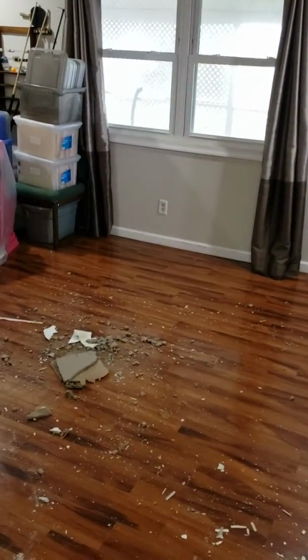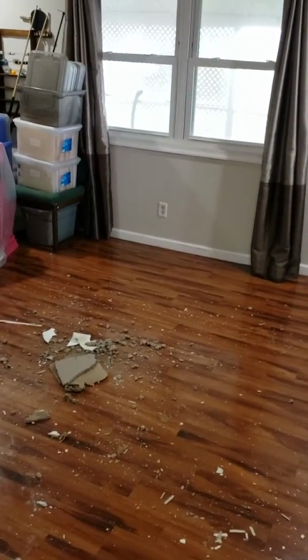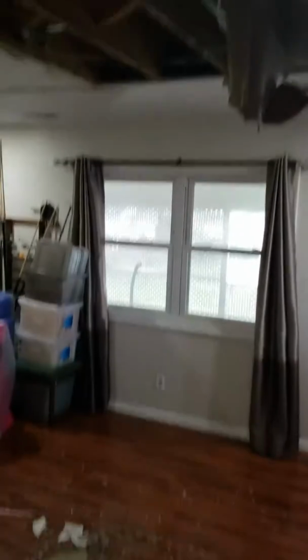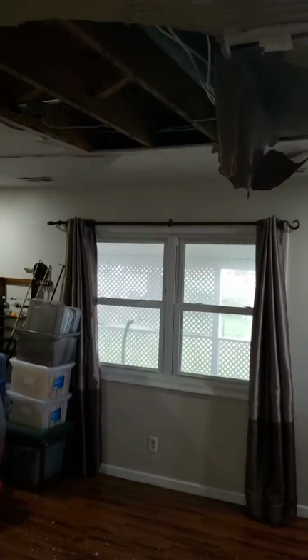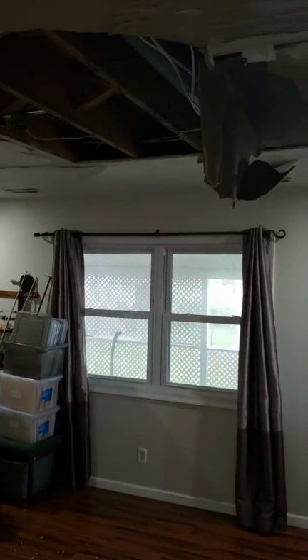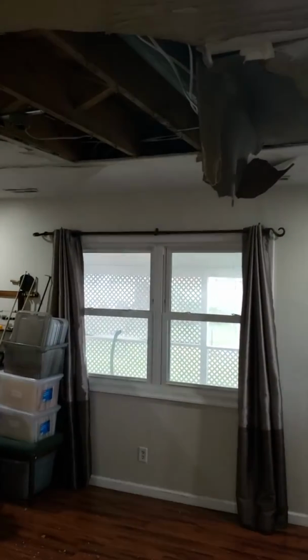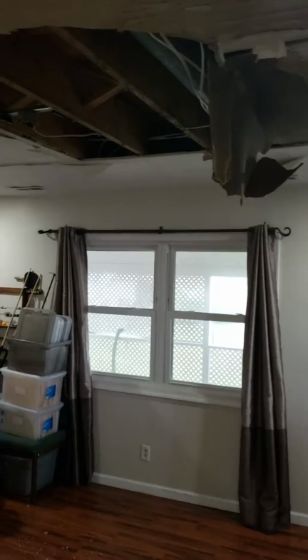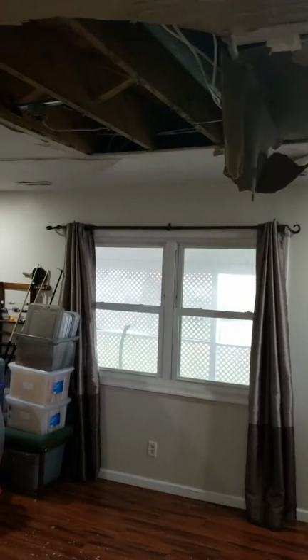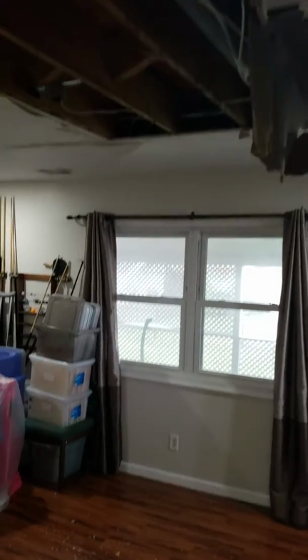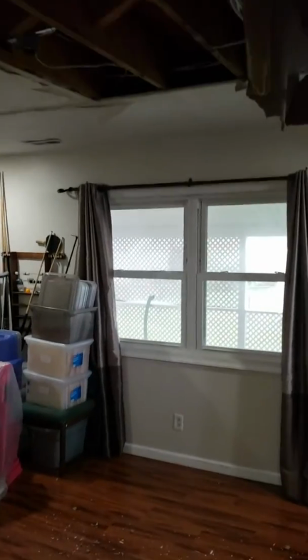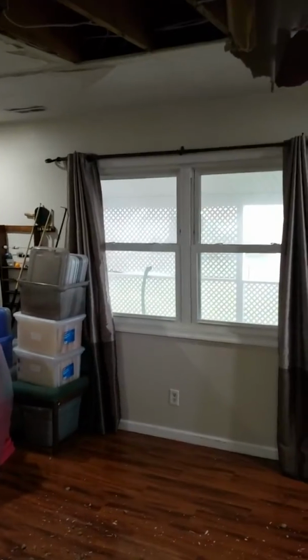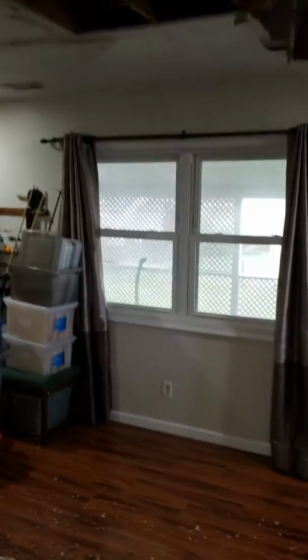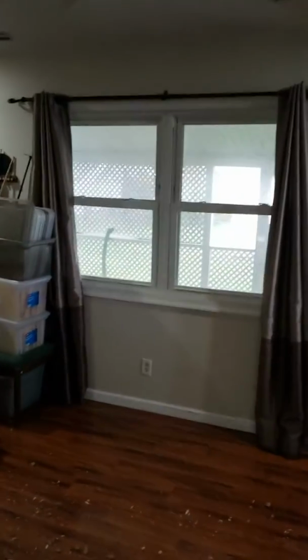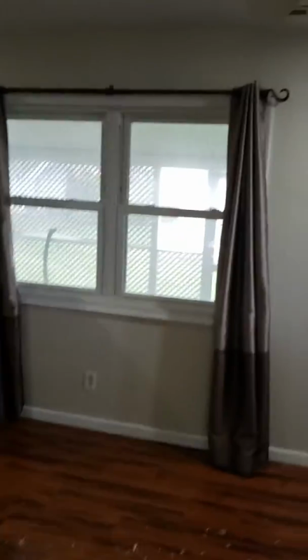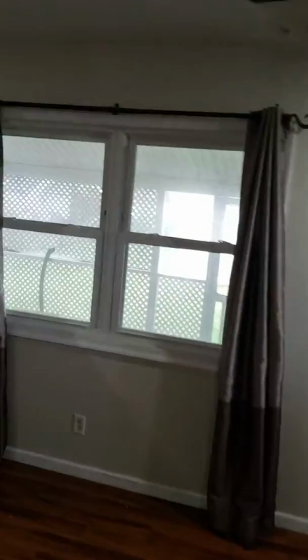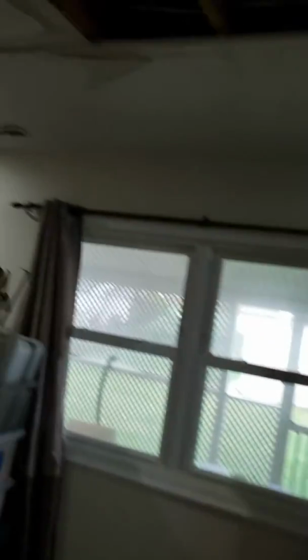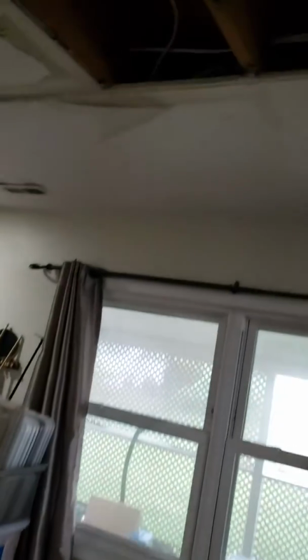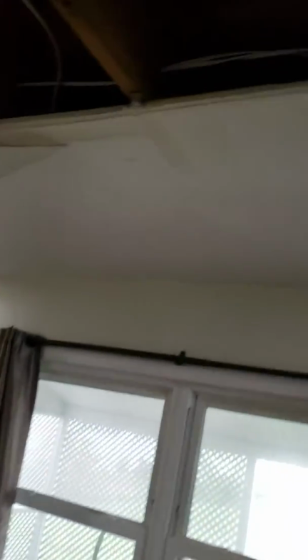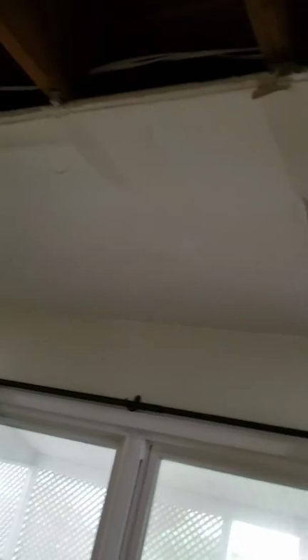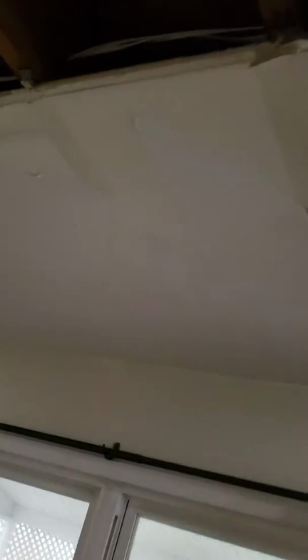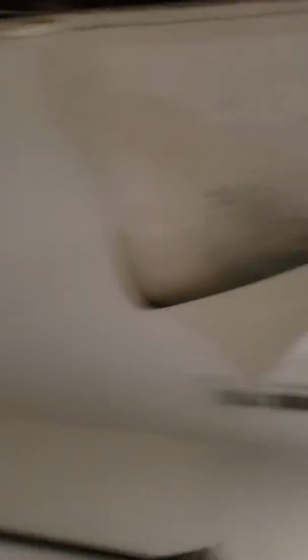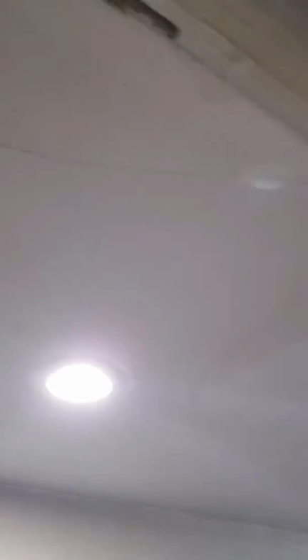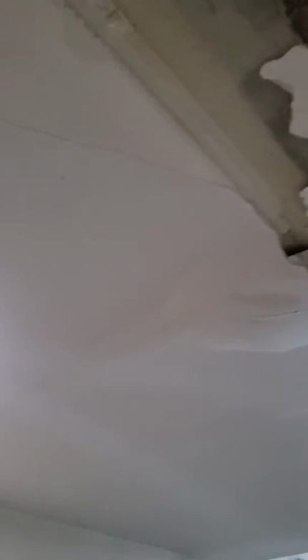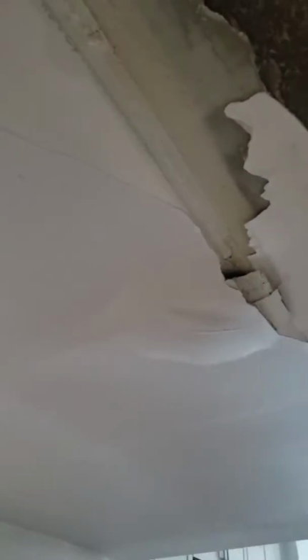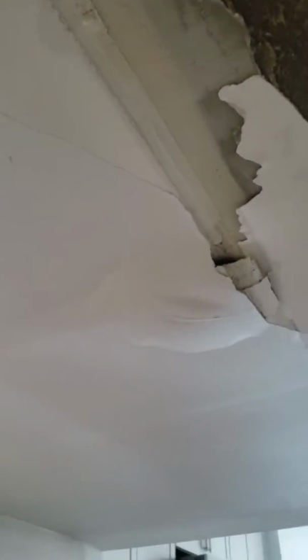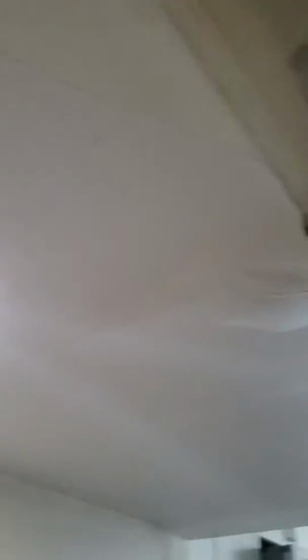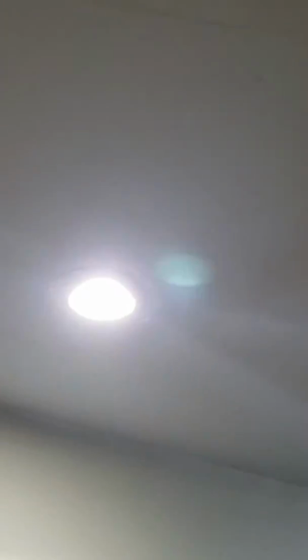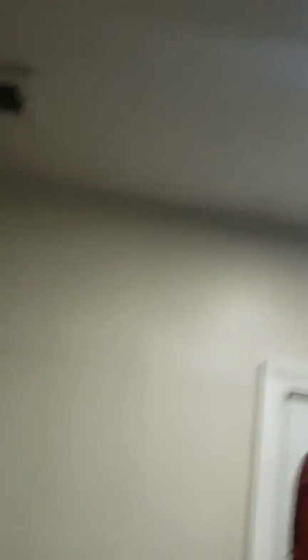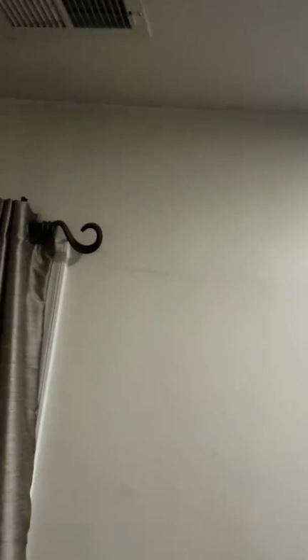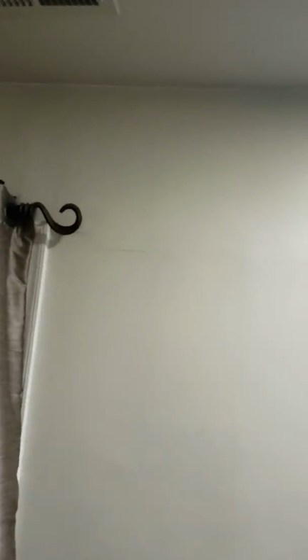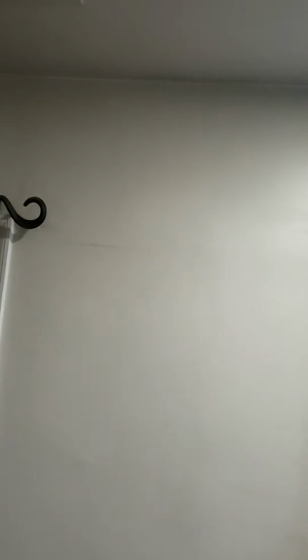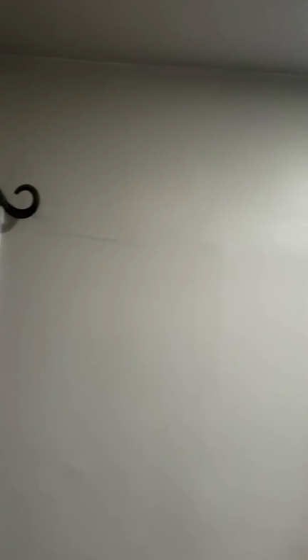You'll see that the ceiling has already started to collapse, and it's quite apparent from the seams. You can see bubbling on the drywall where there was water damage. One important tool is the moisture meter that we use.